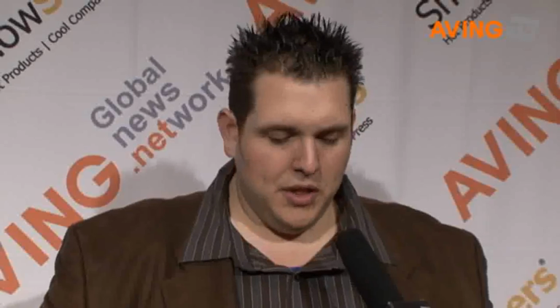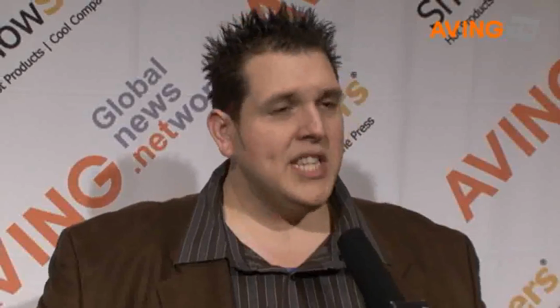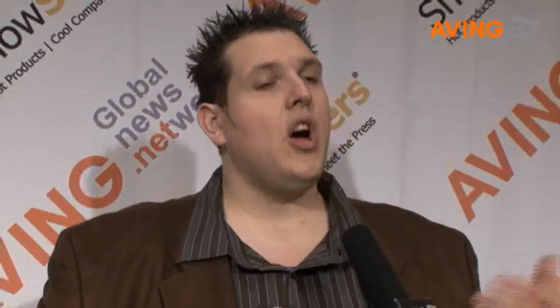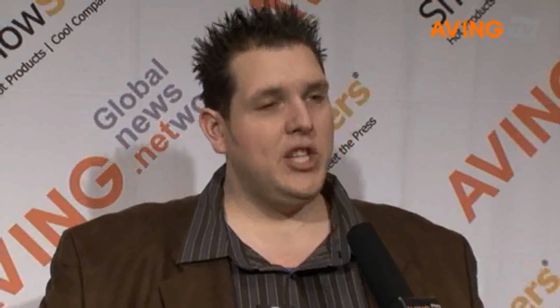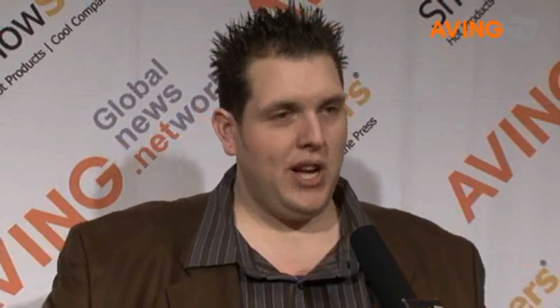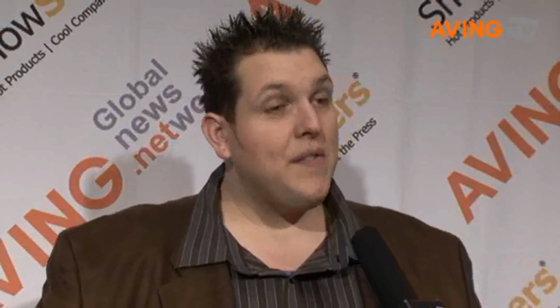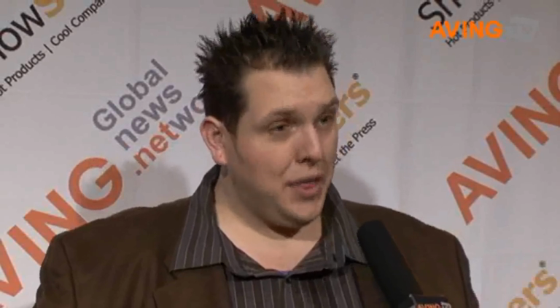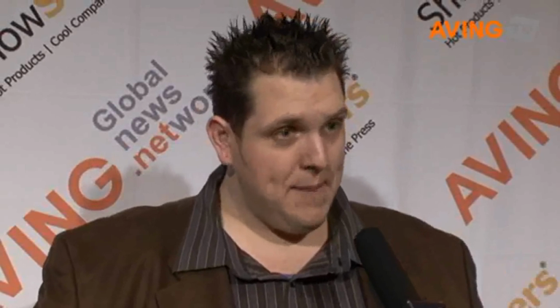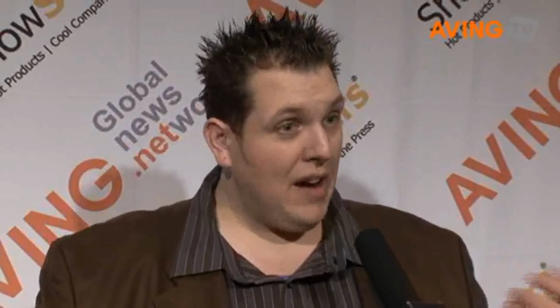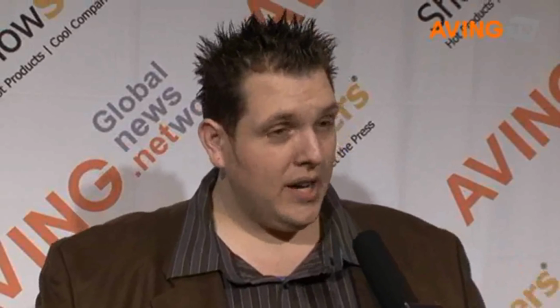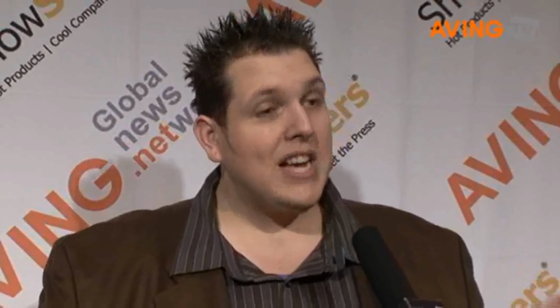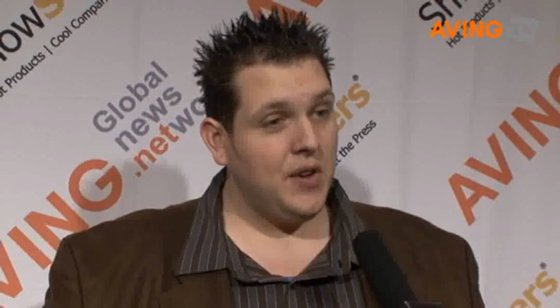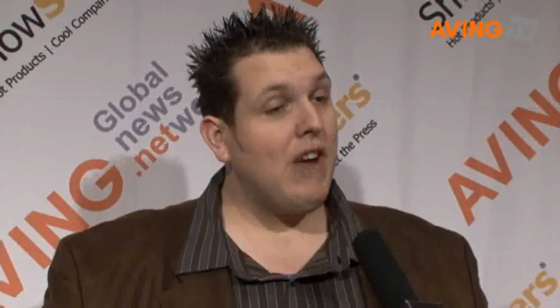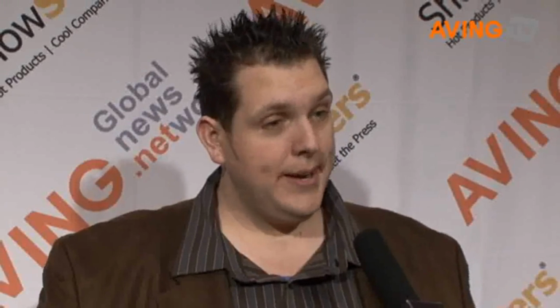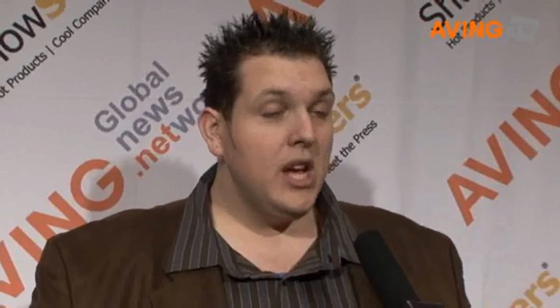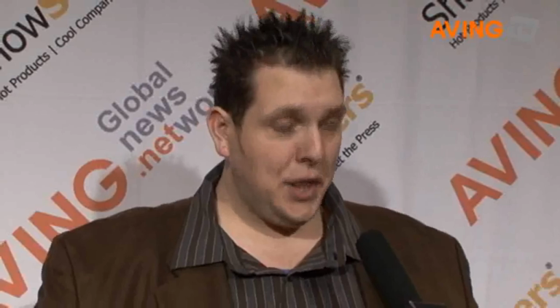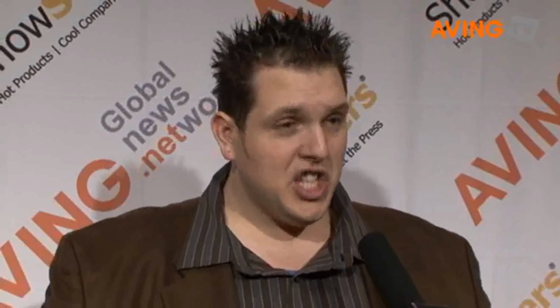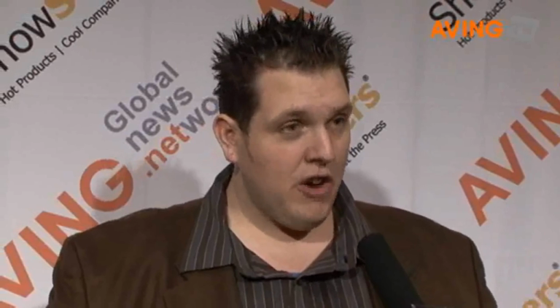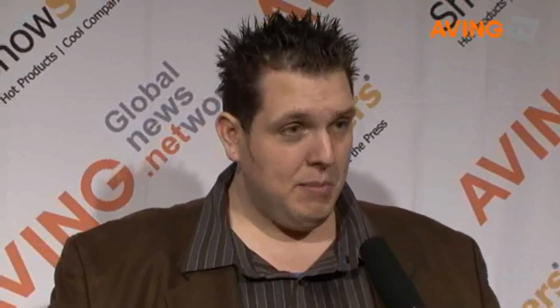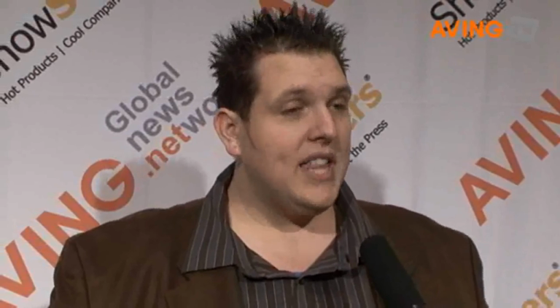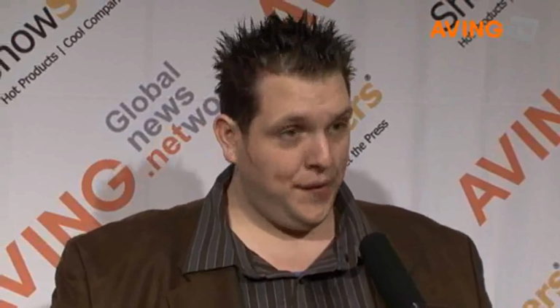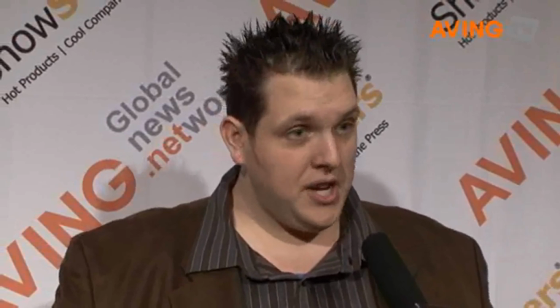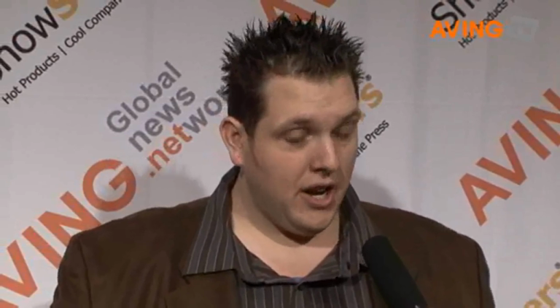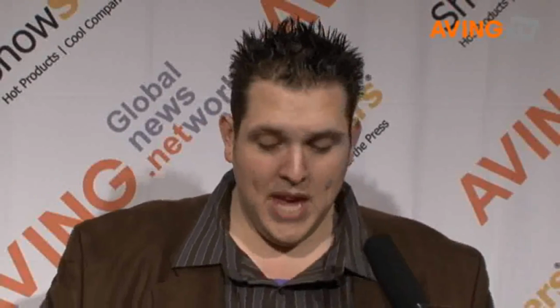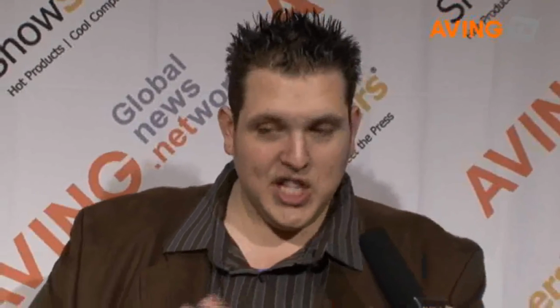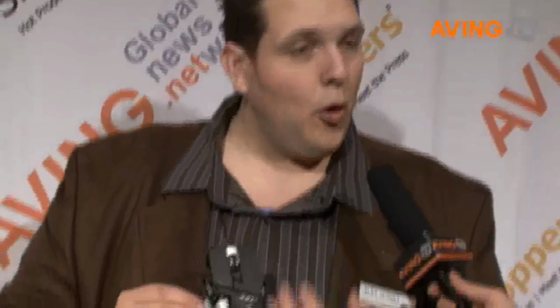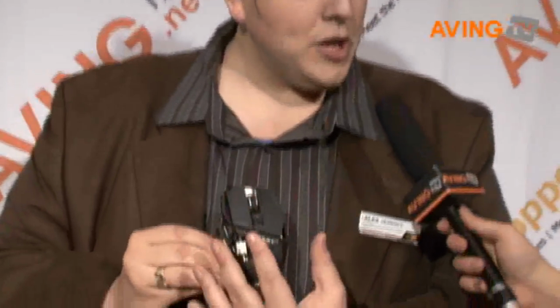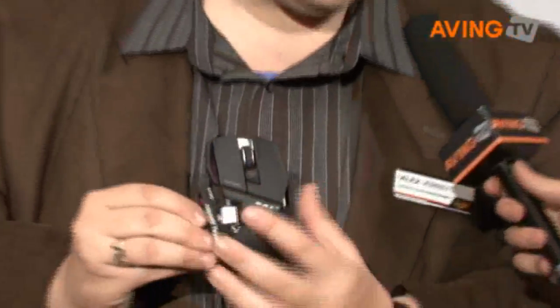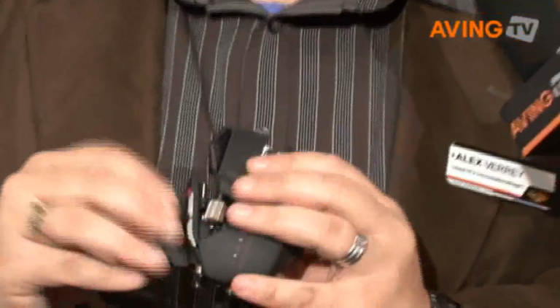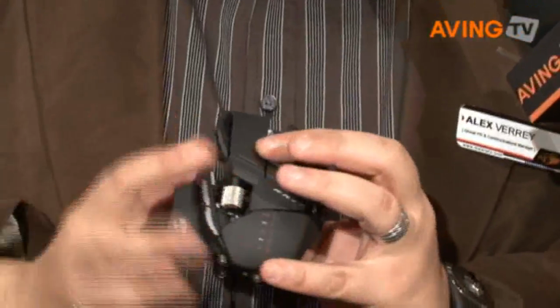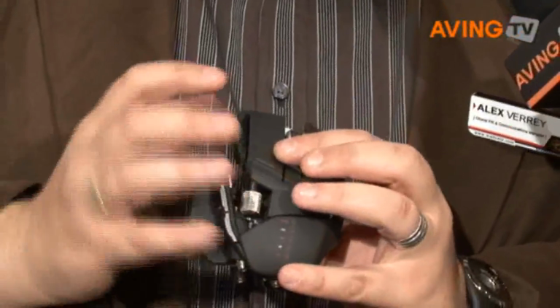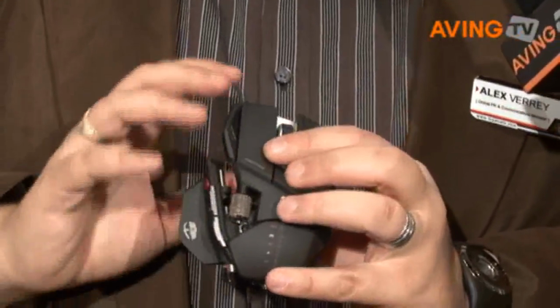The RAT is an entire range of products. We have the RAT3, the RAT5, the RAT7, and the RAT9. The RAT3 is the starter end of the market at $59.99 — it's the same form factor of the mouse, but it doesn't have any of the adjustability.